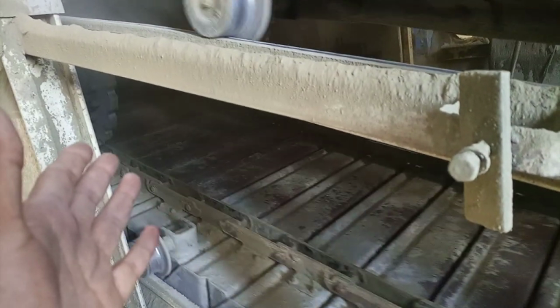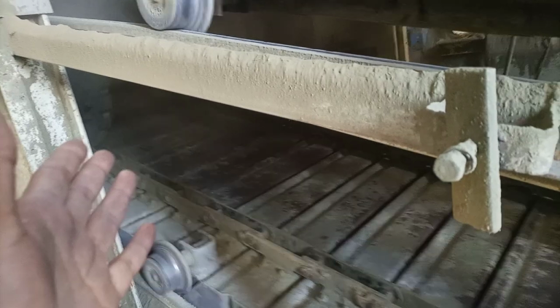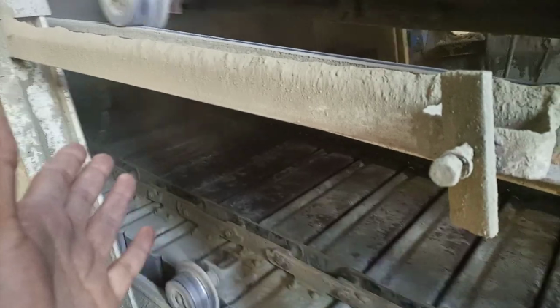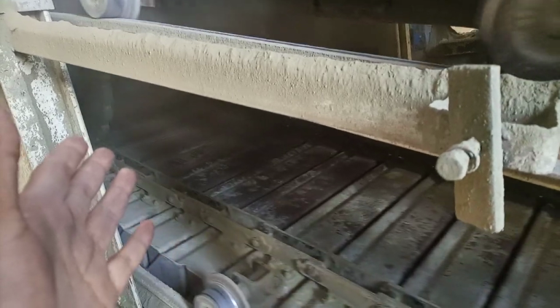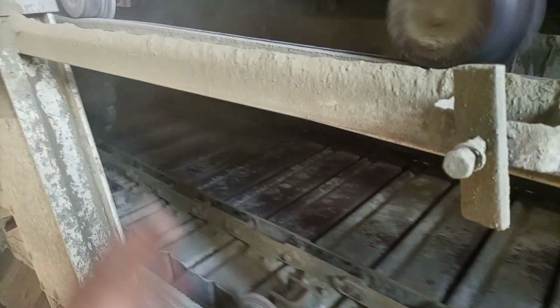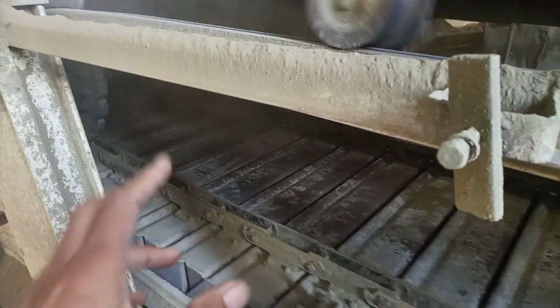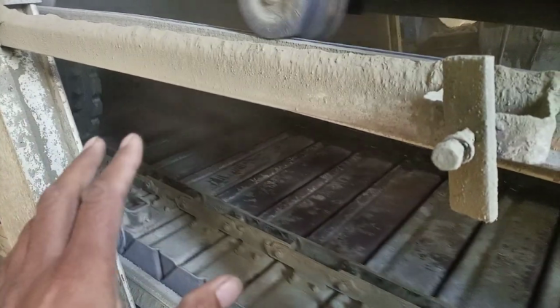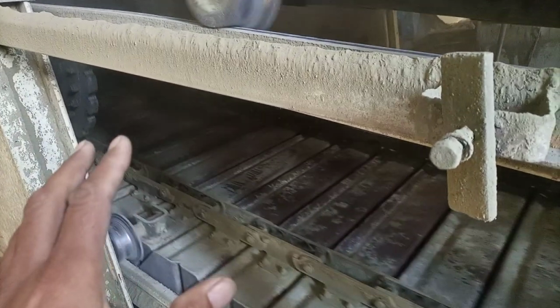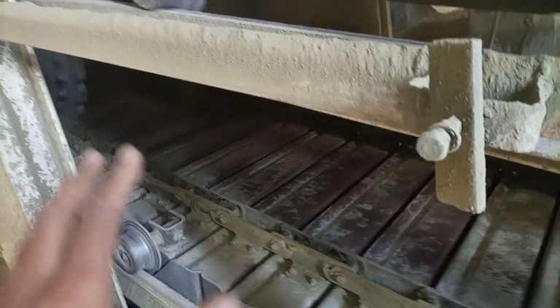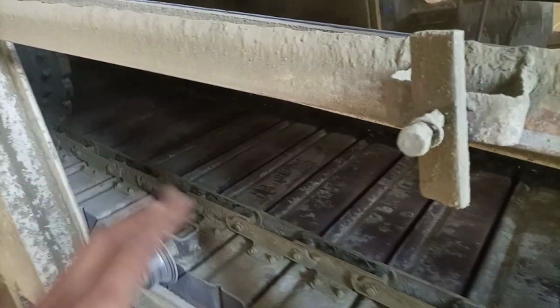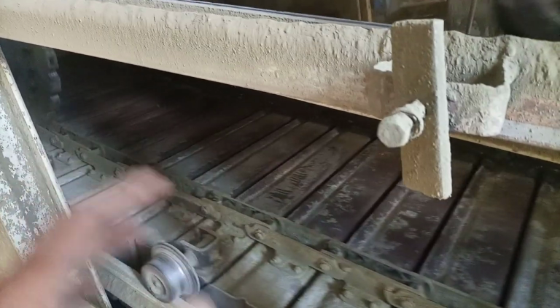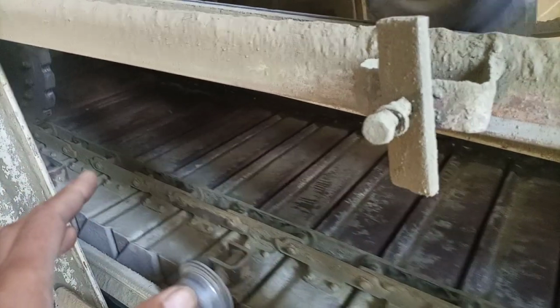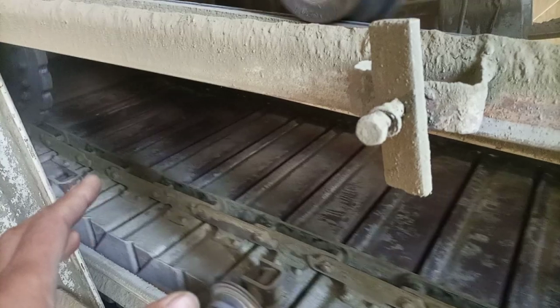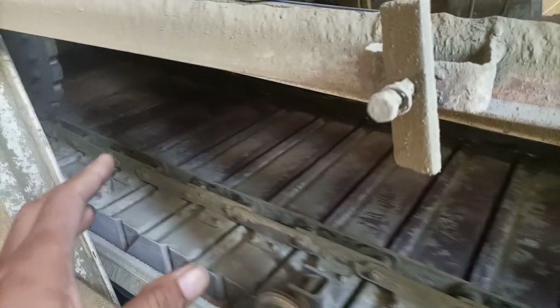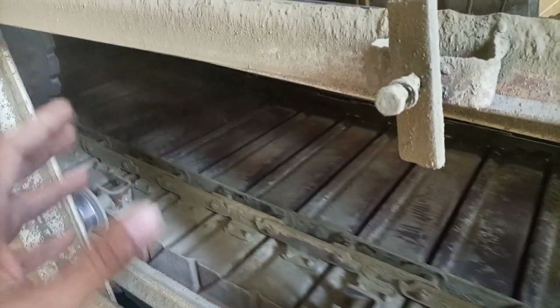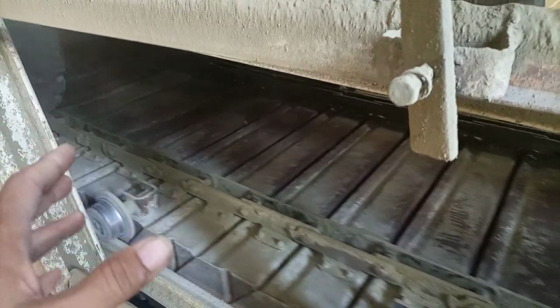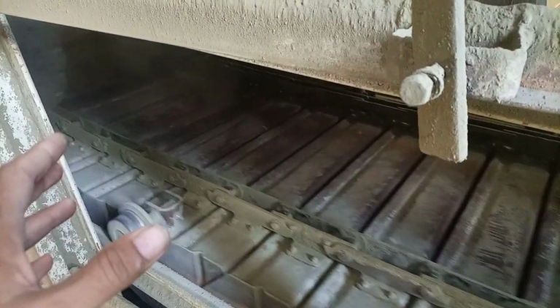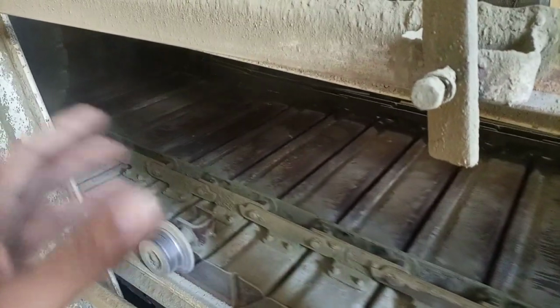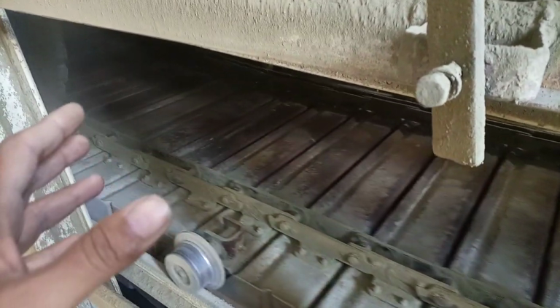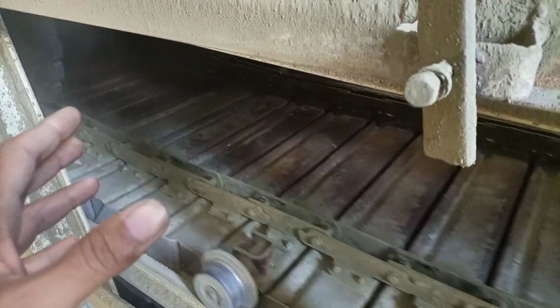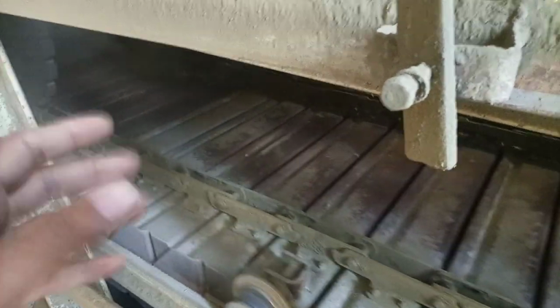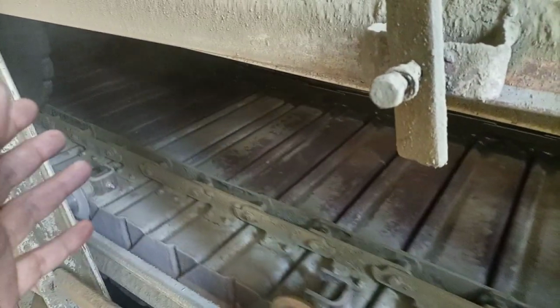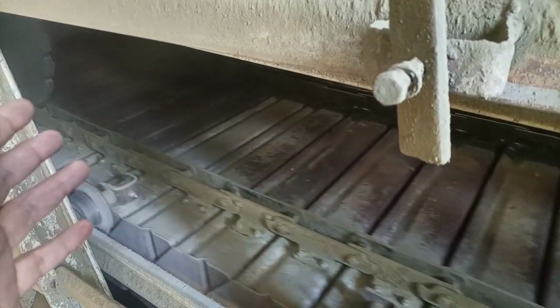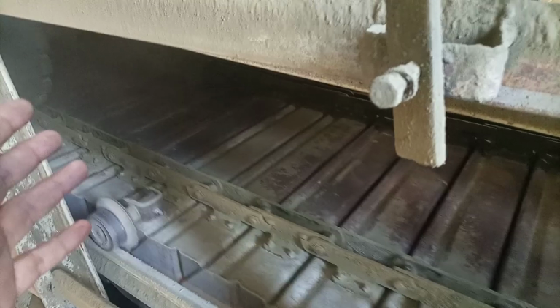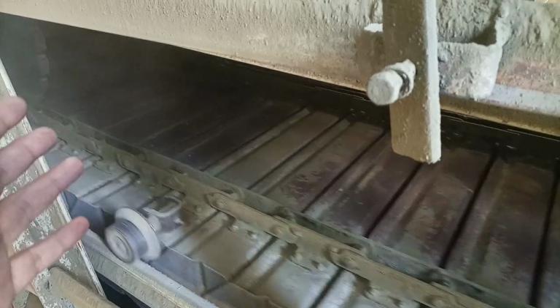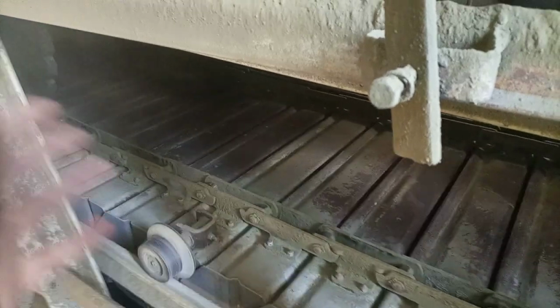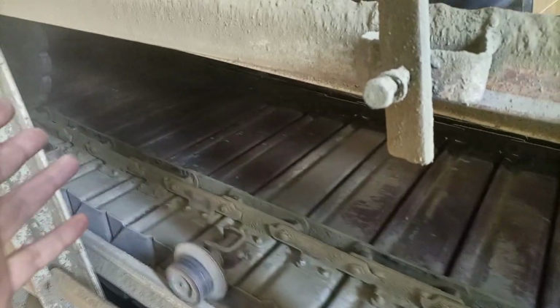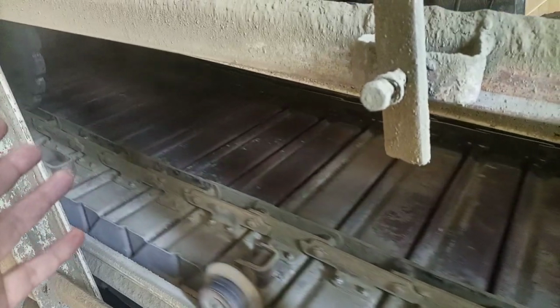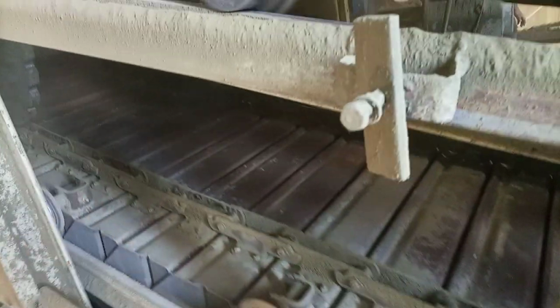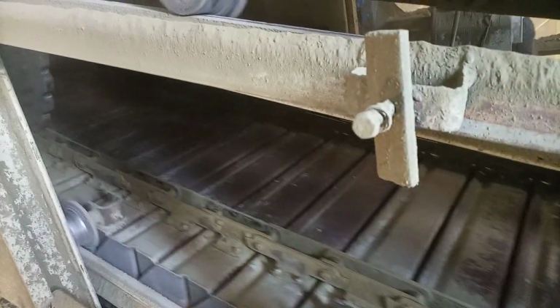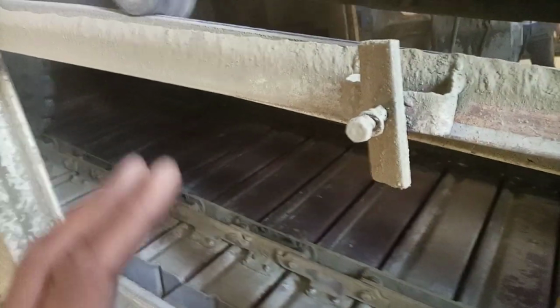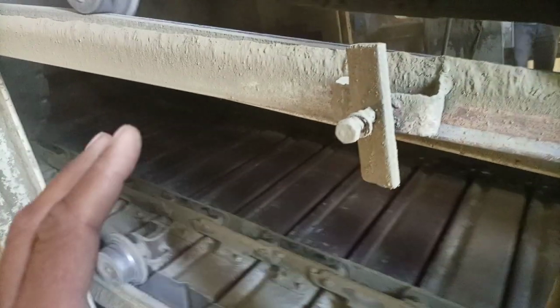This abnormal sound will go away if we properly lubricate the system. Lubrication will also ensure the durability and proper life of the system.